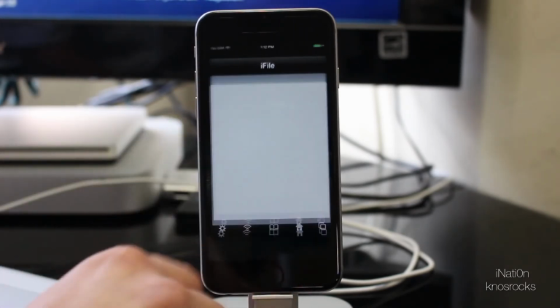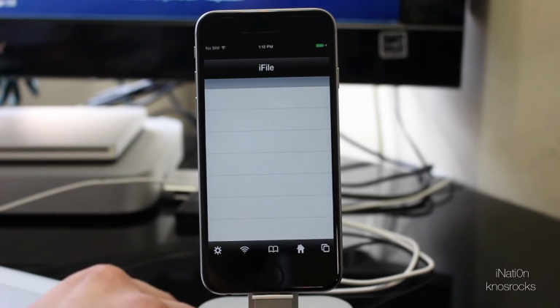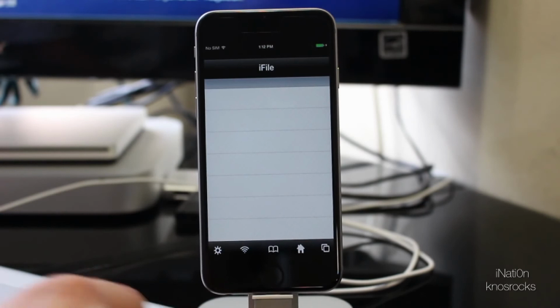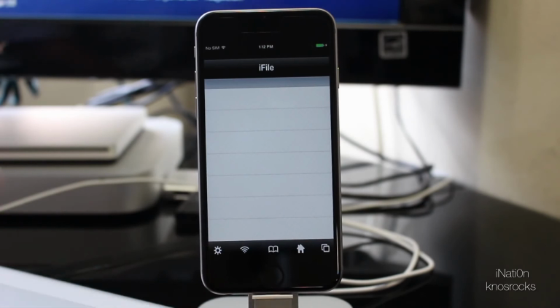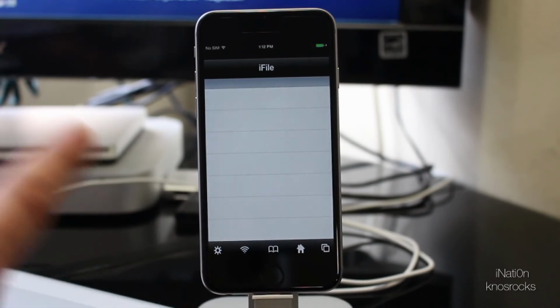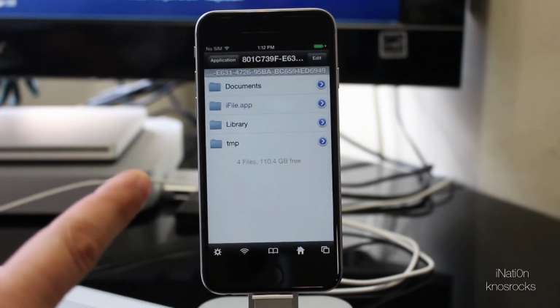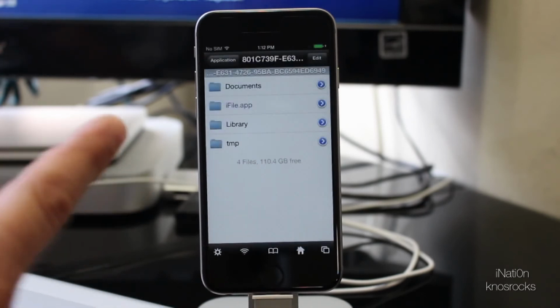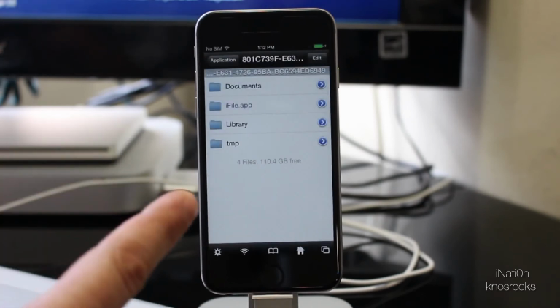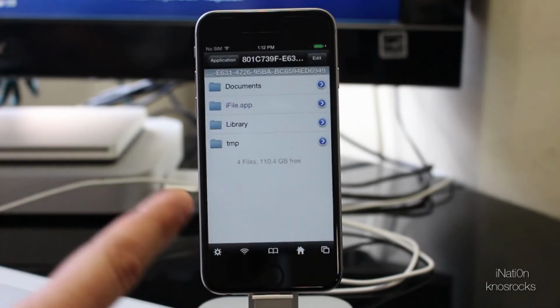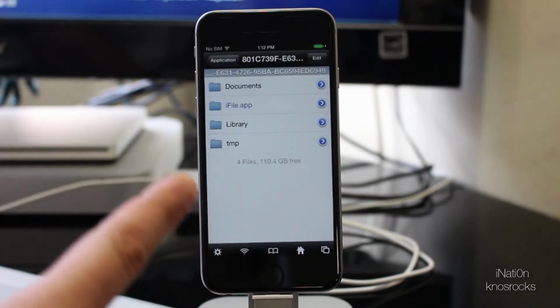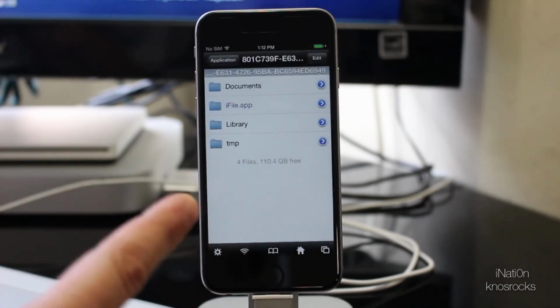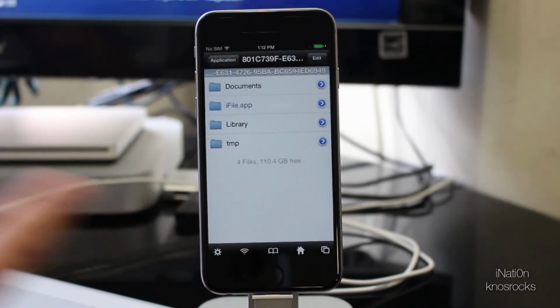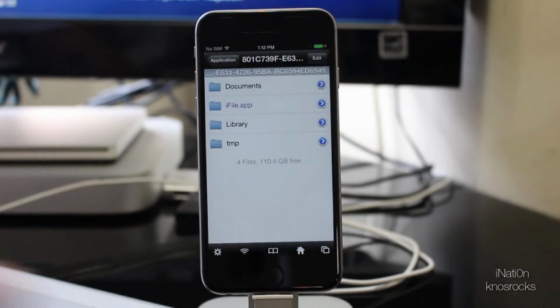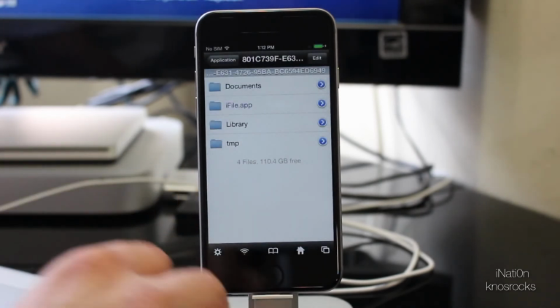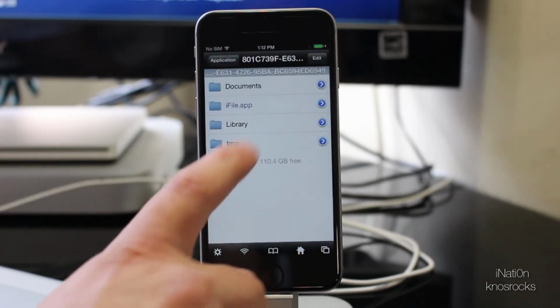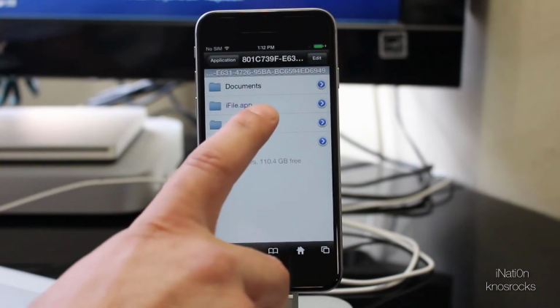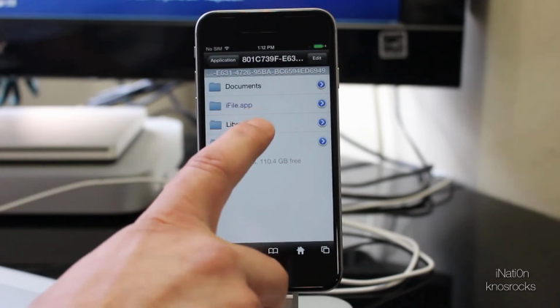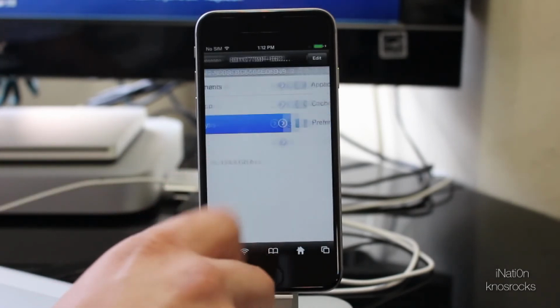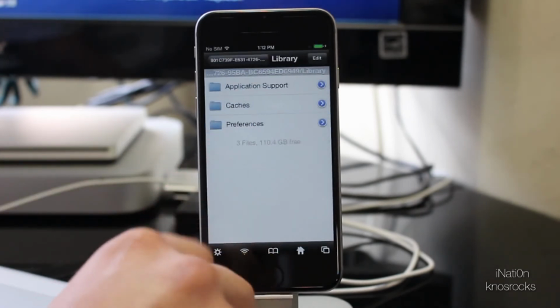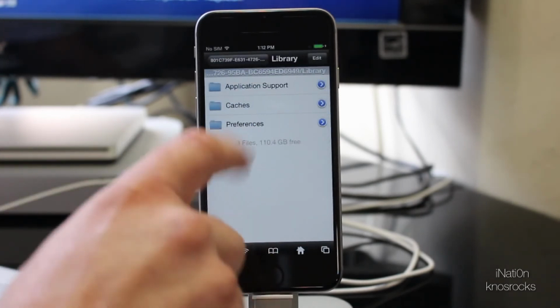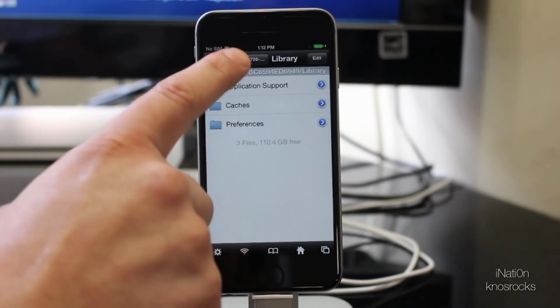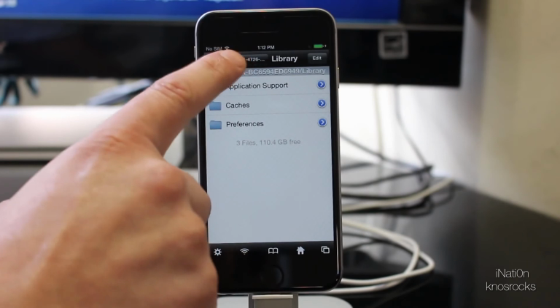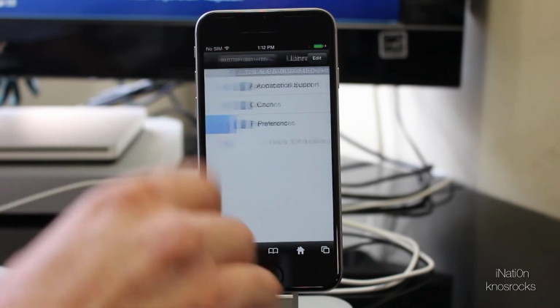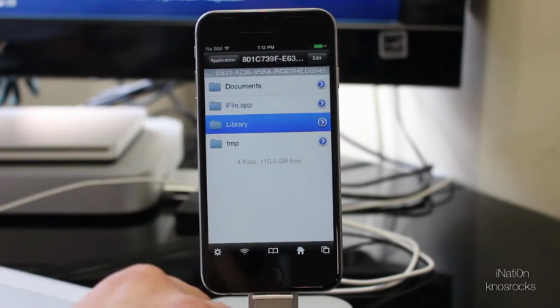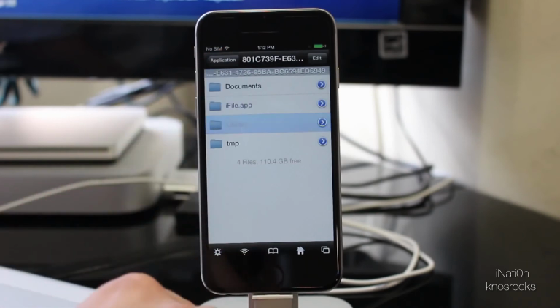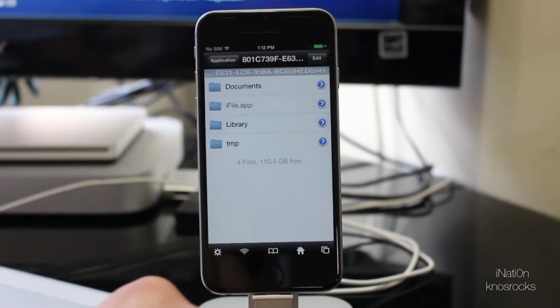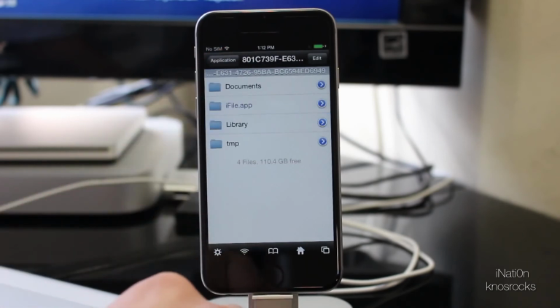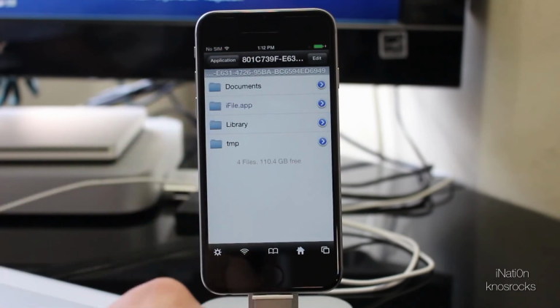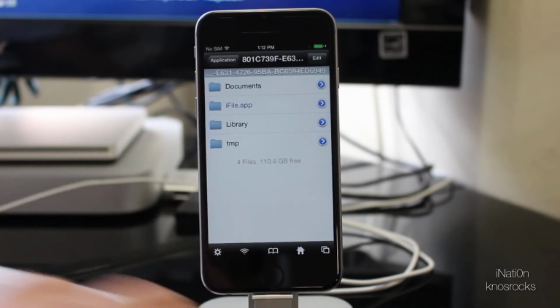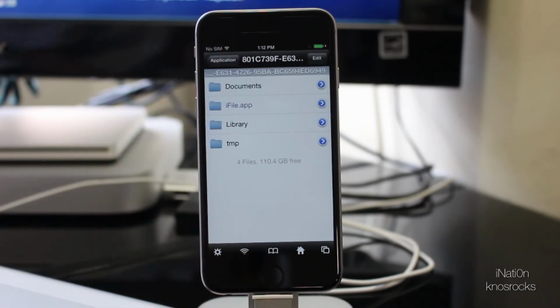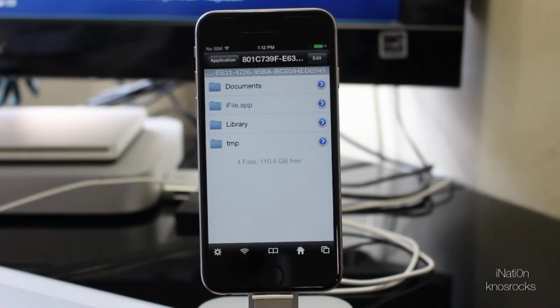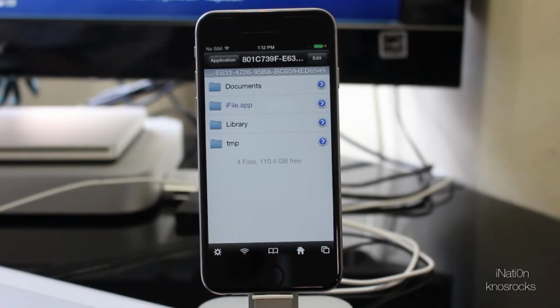The only problem with this version of iFile is that you don't have root access because your device is not jailbroken. Other than that, everything works perfectly fine.